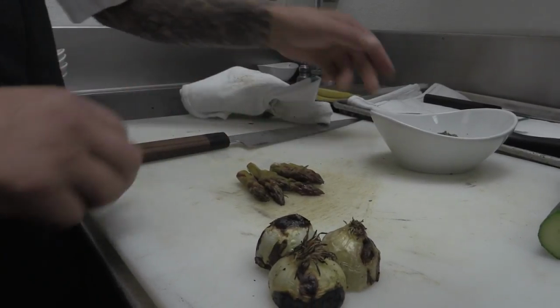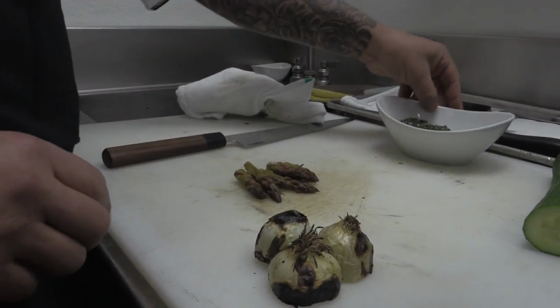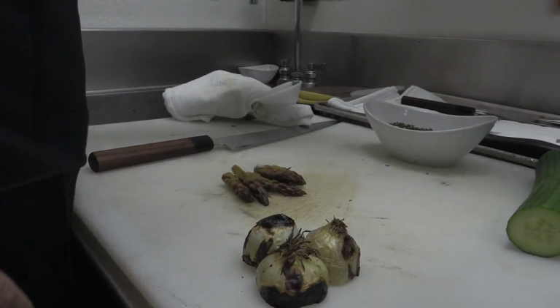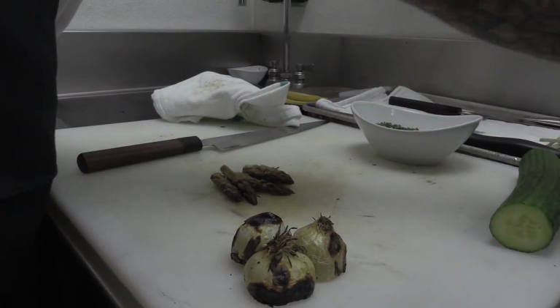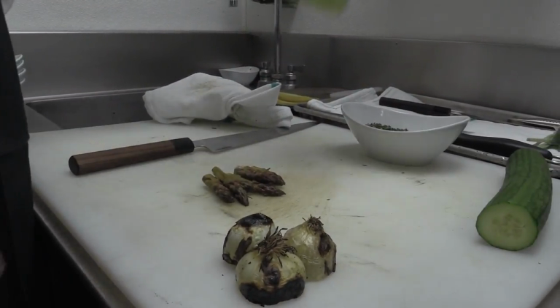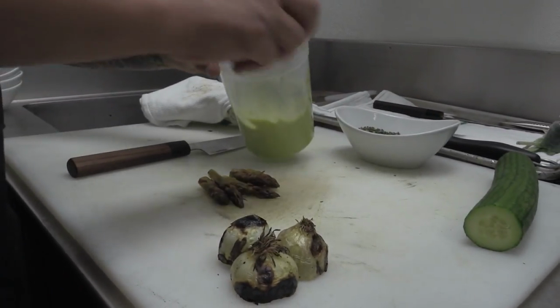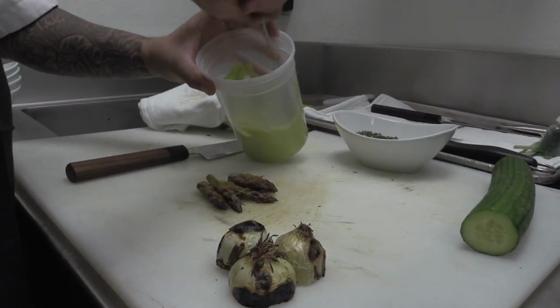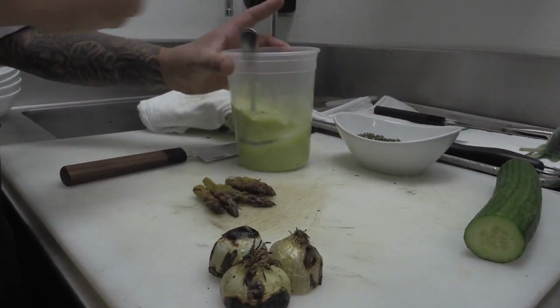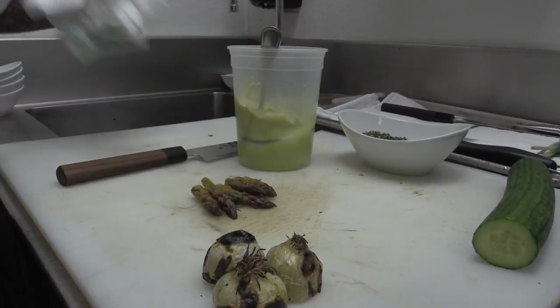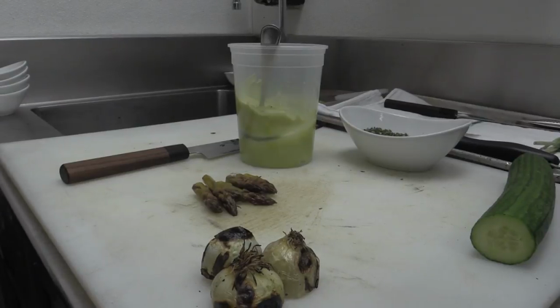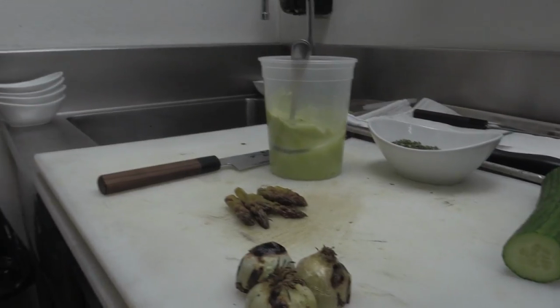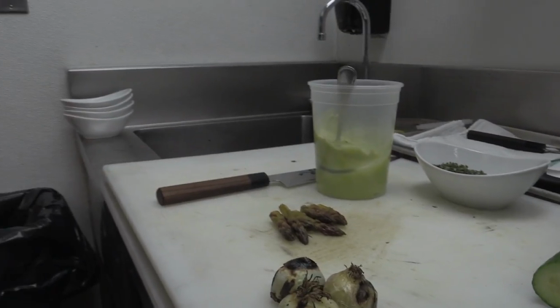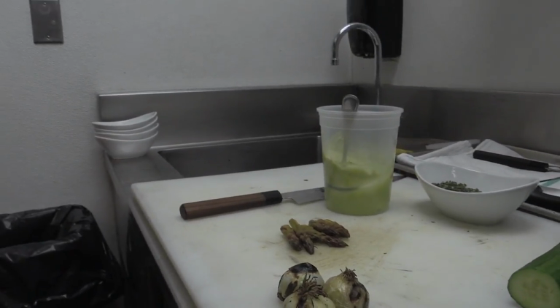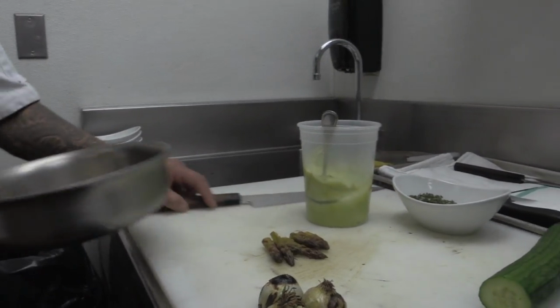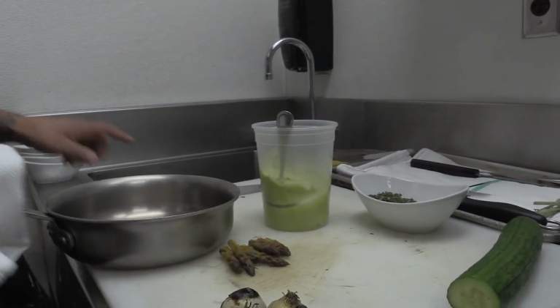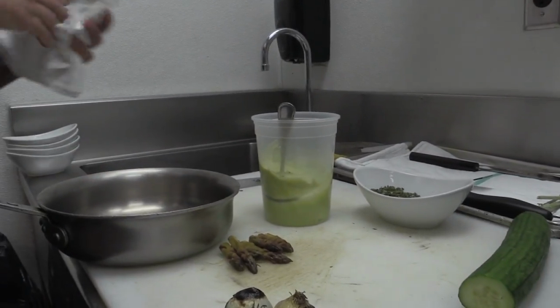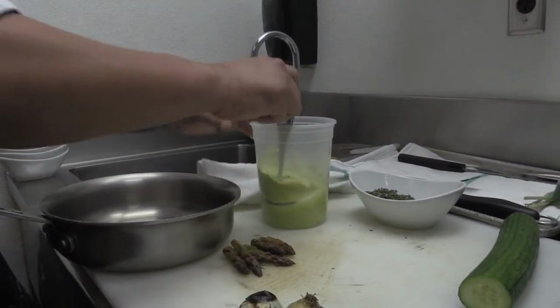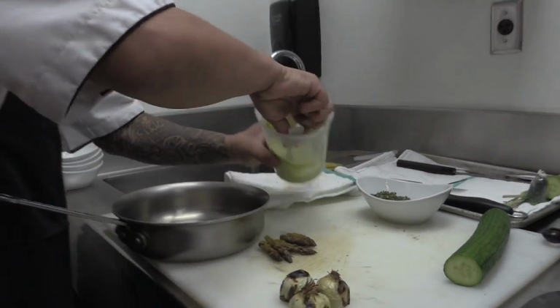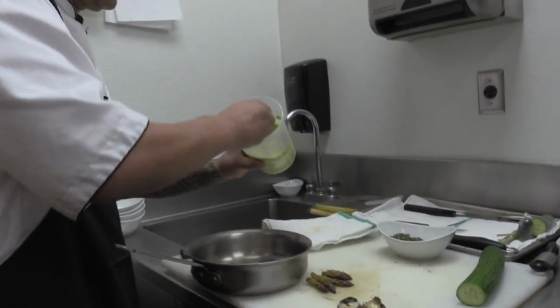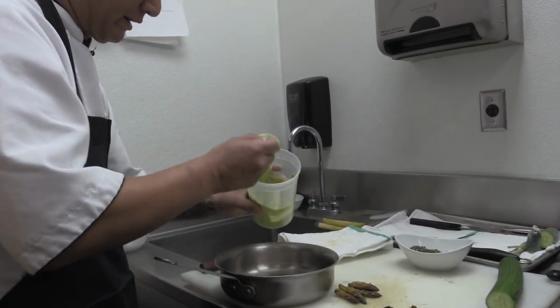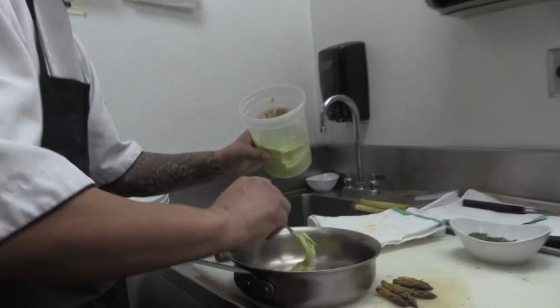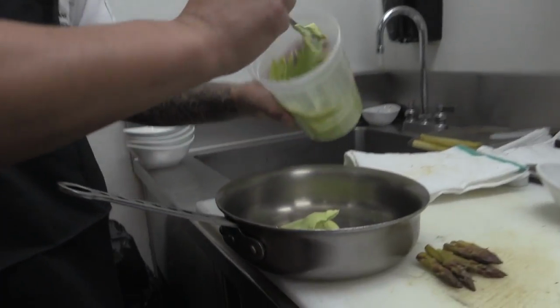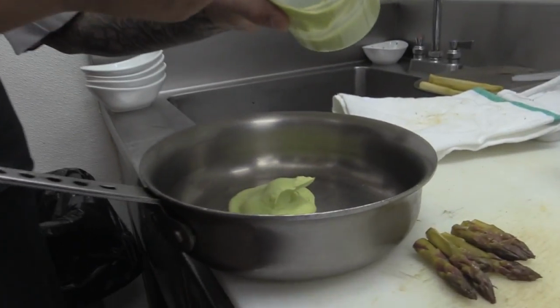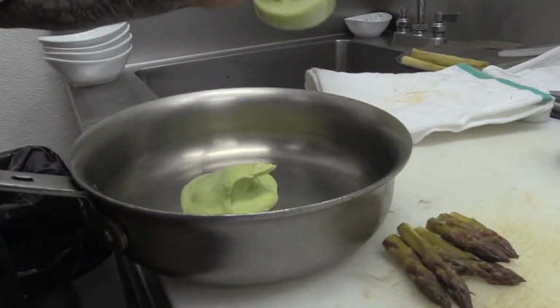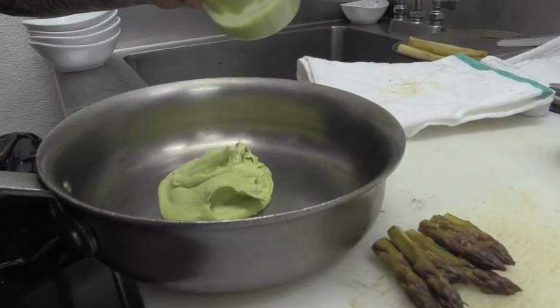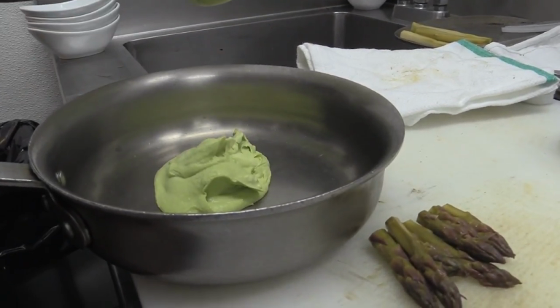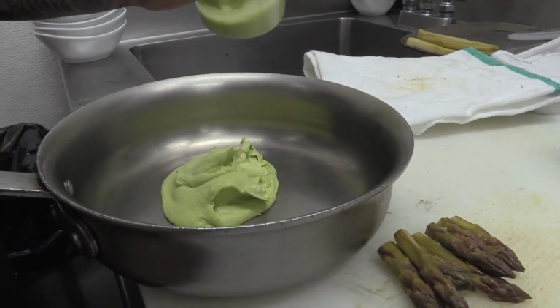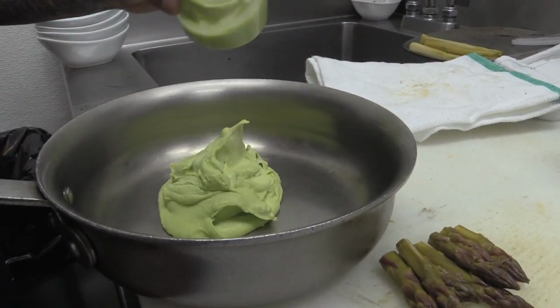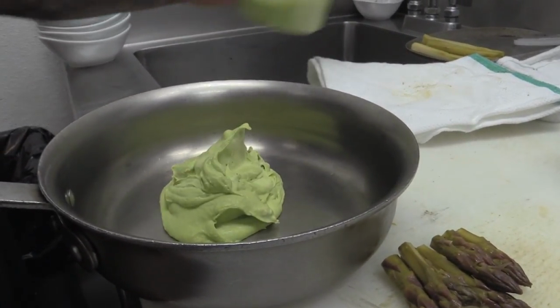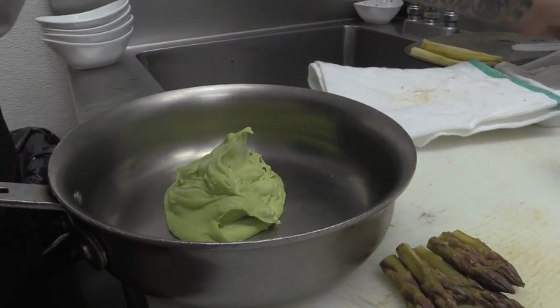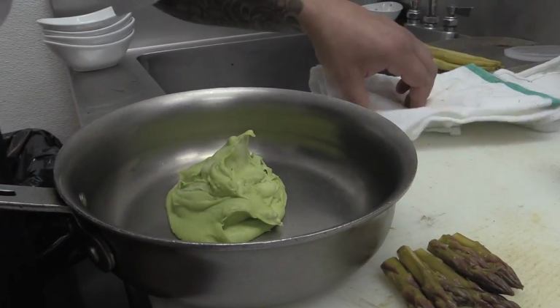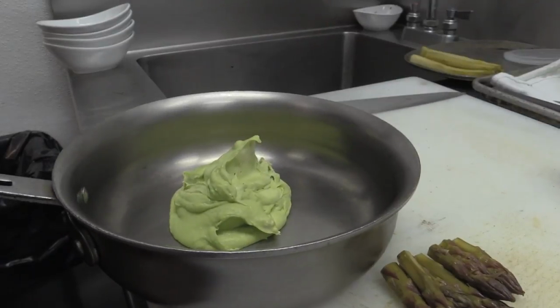We also have a little bit of watercress puree that we're going to add. We're going to get it into a pot right away and heat it up. It's just watercress pureed with a little bit of chicken stock and a touch of milk.